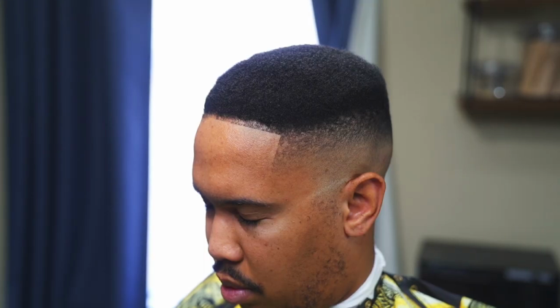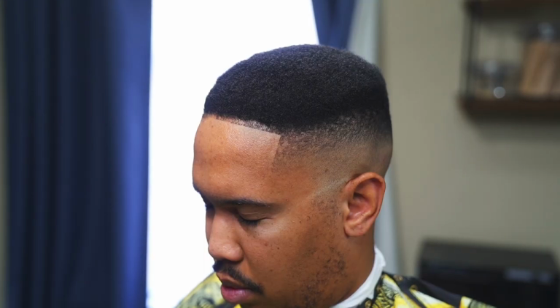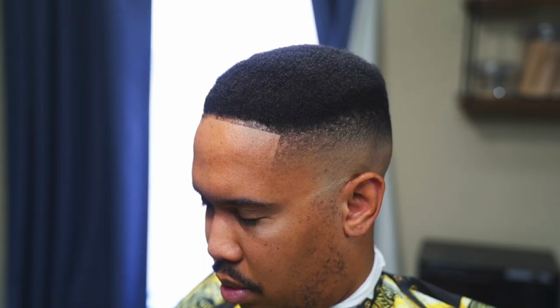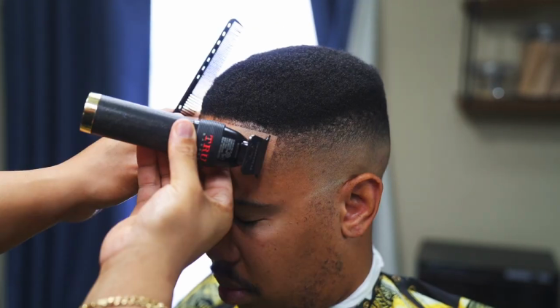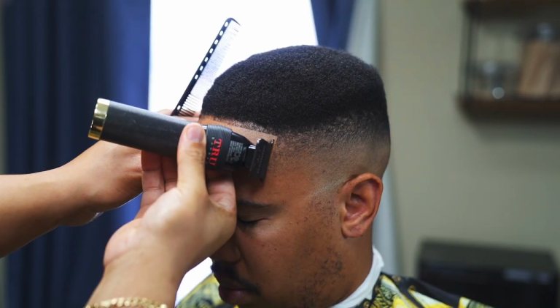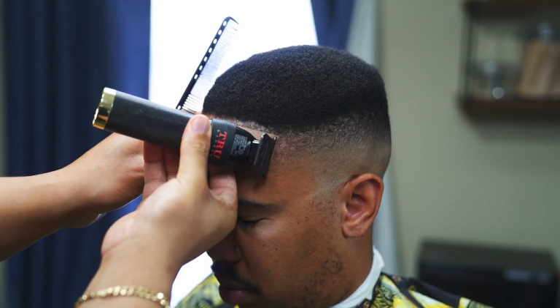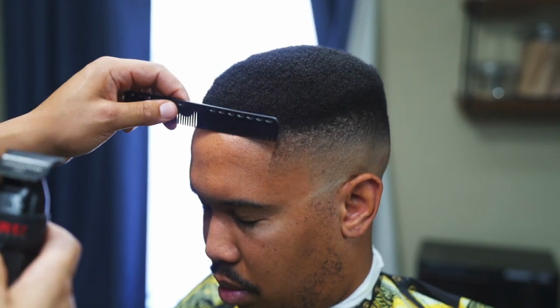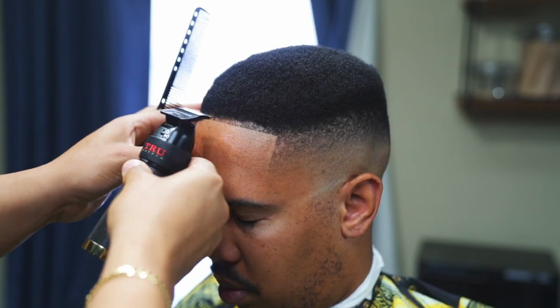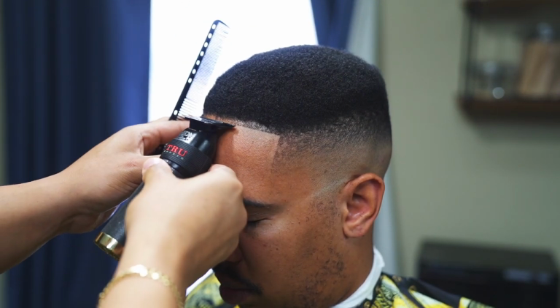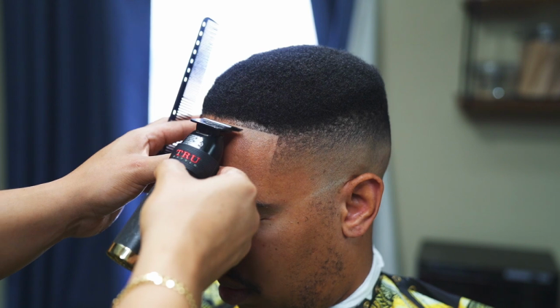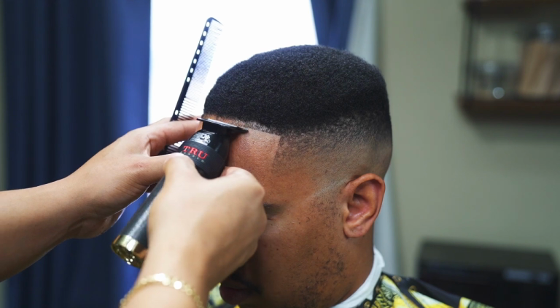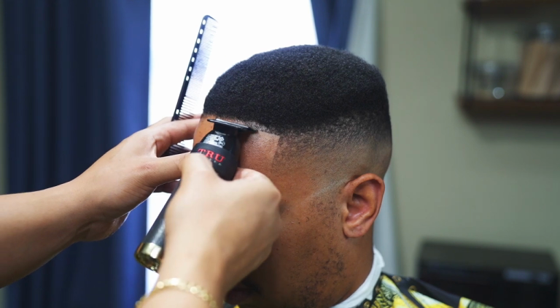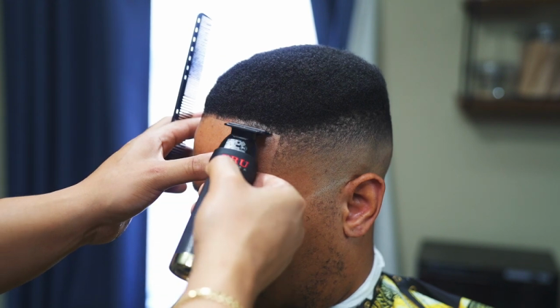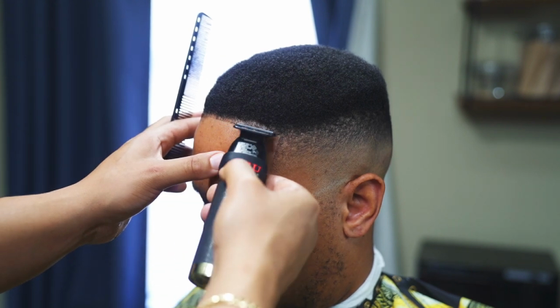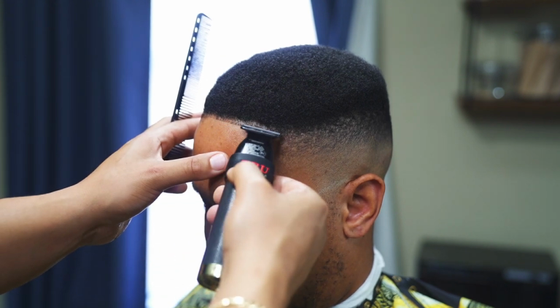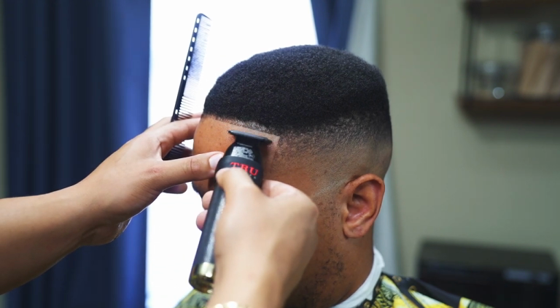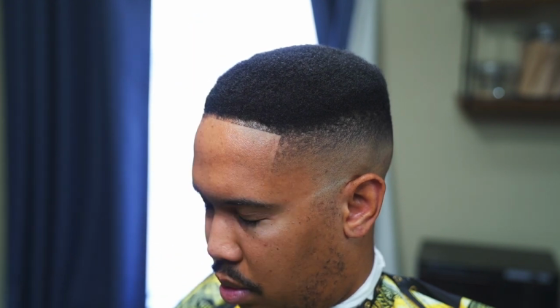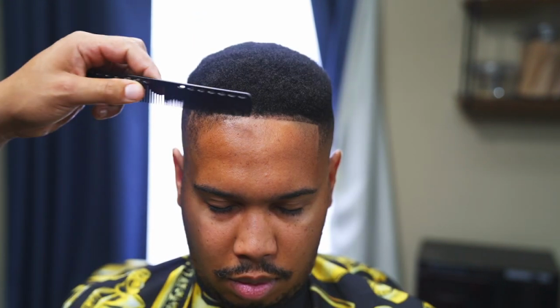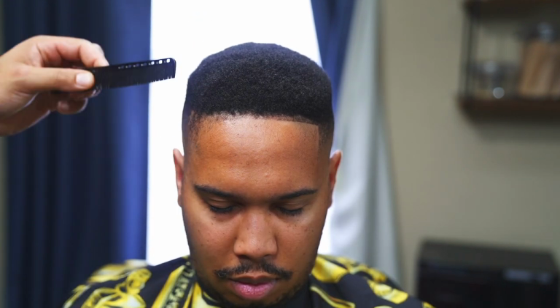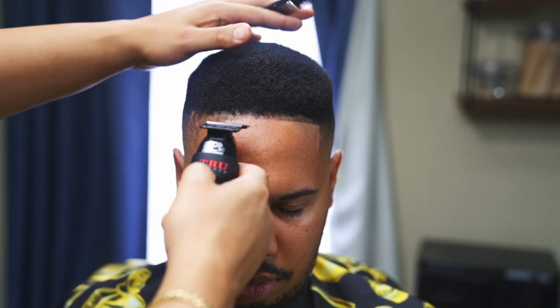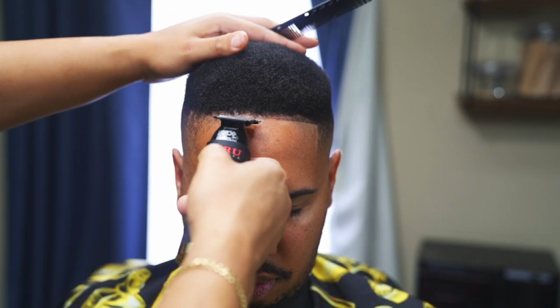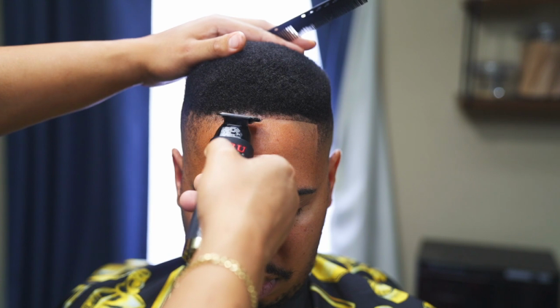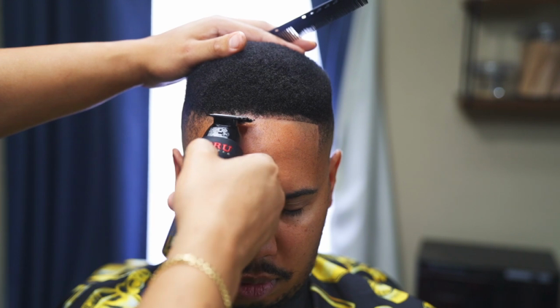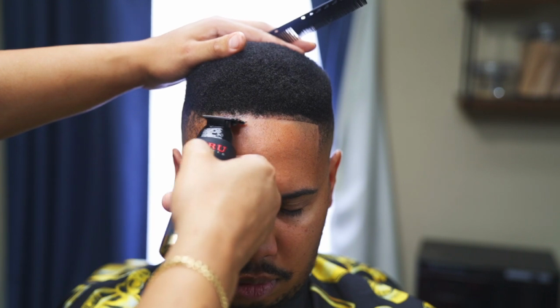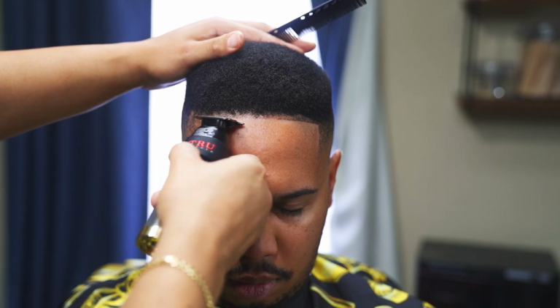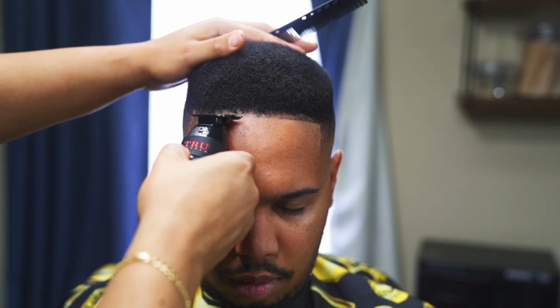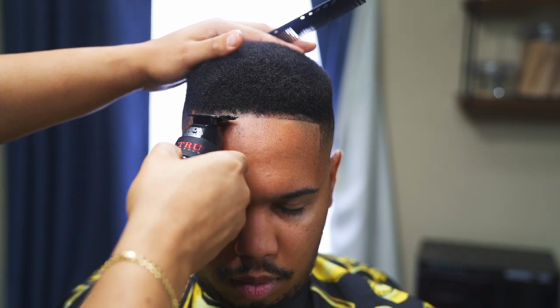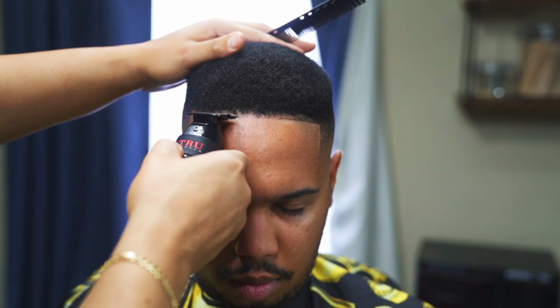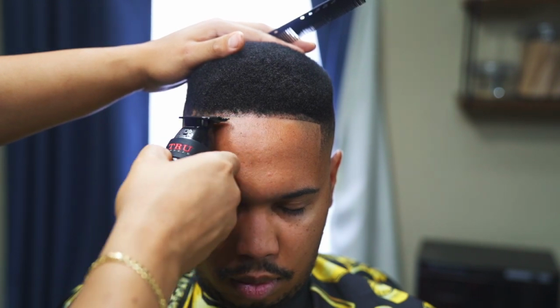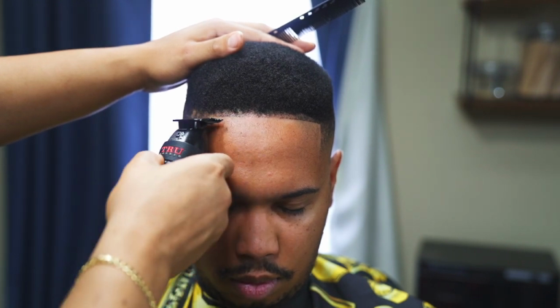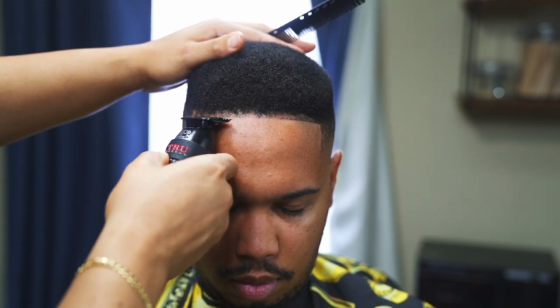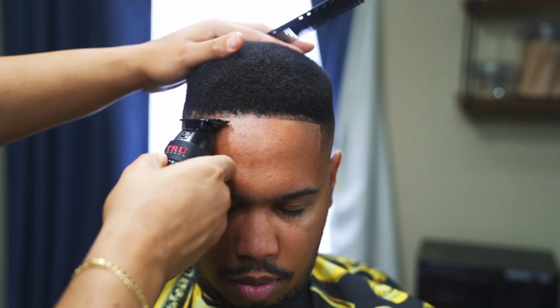I promise you I thought the camera was recording when I started this lineup, but it wasn't — but you get the gist of what I'm doing. Often times when I'm recording I have back-to-back clients, so I have to move efficiently, but I'll try to do better next time.